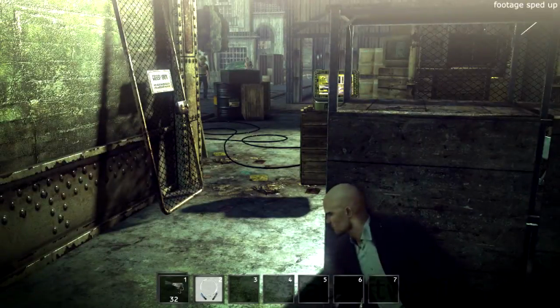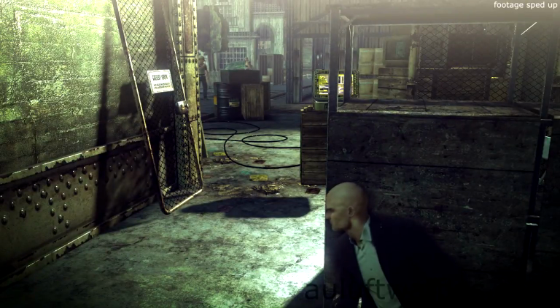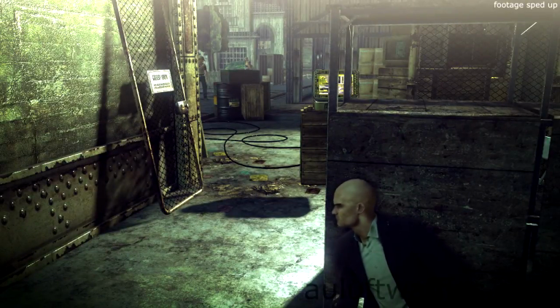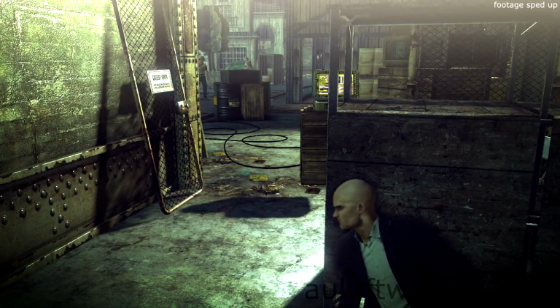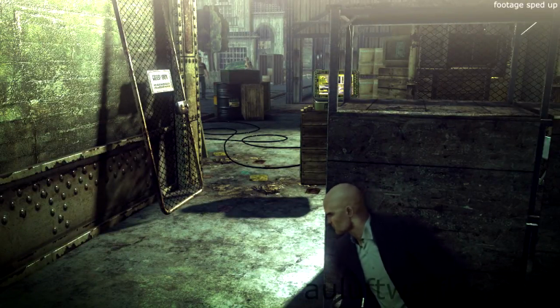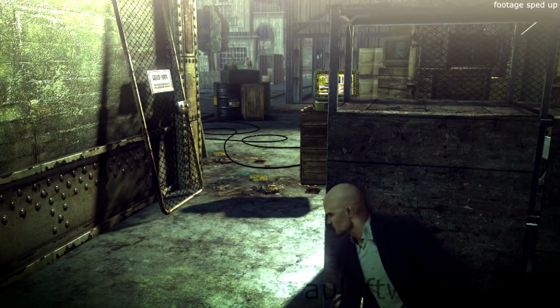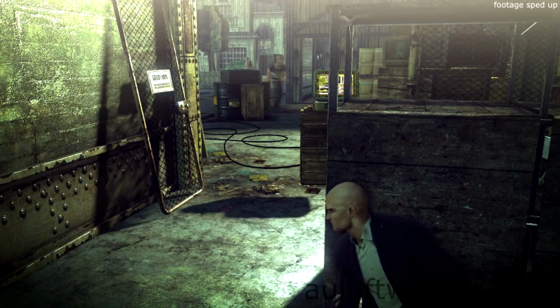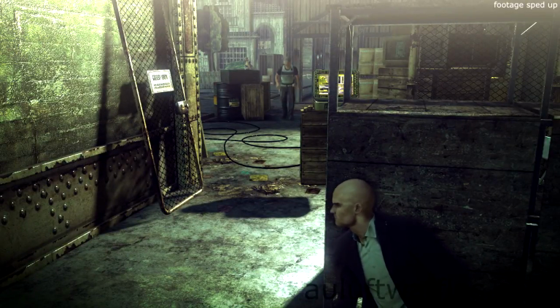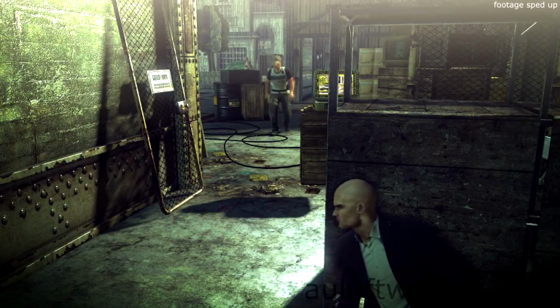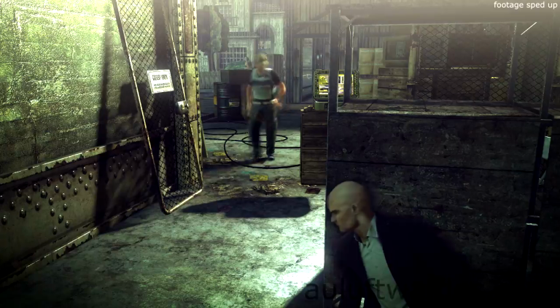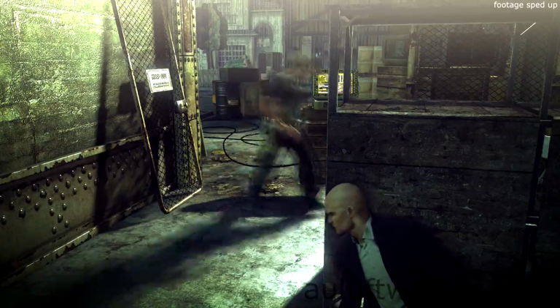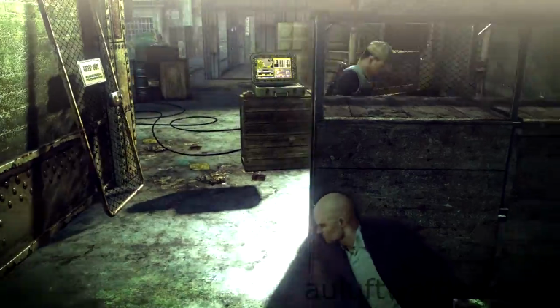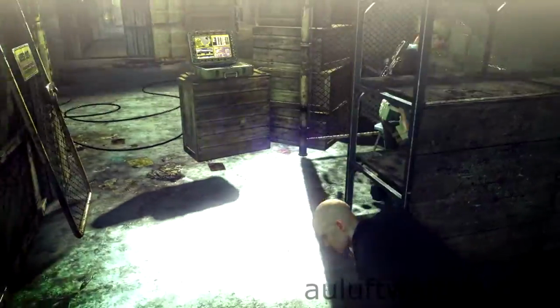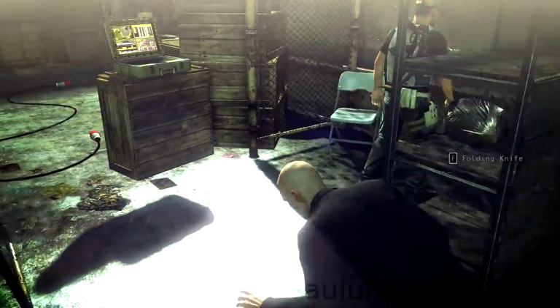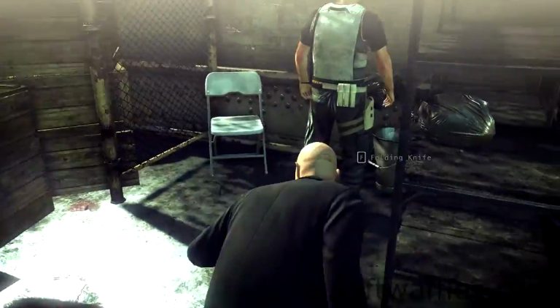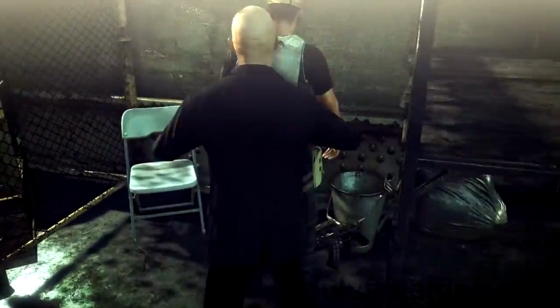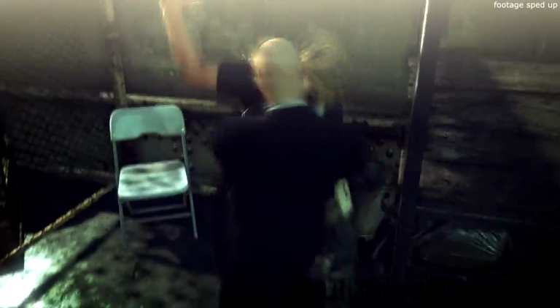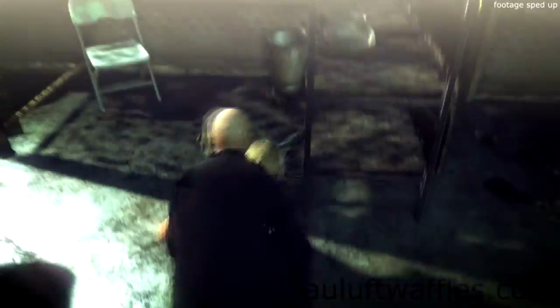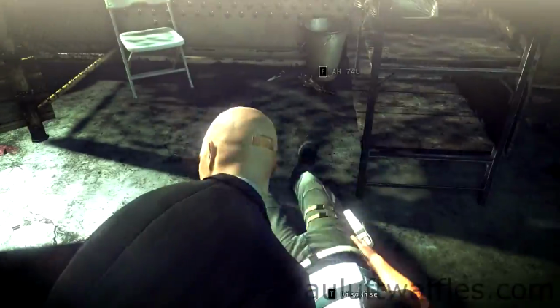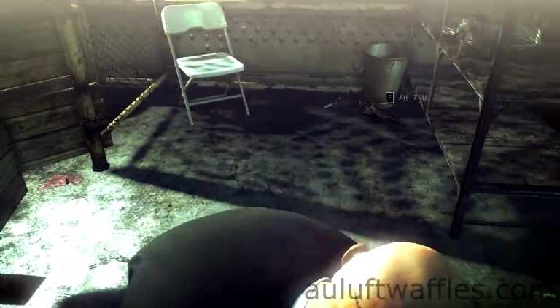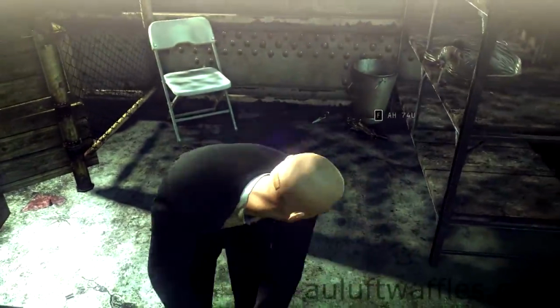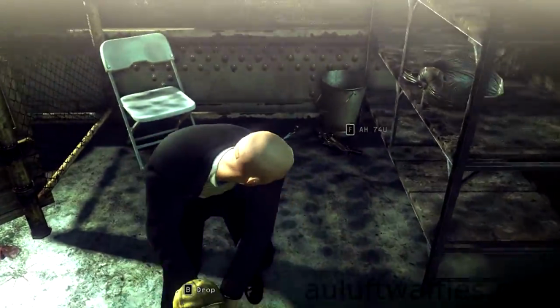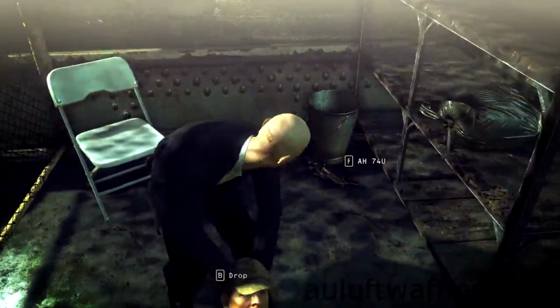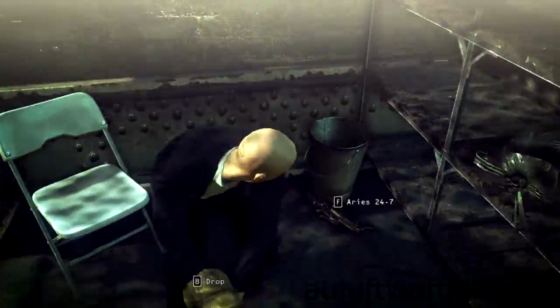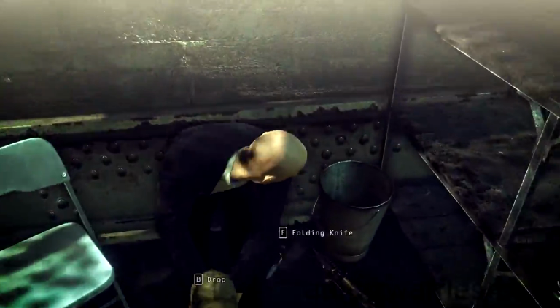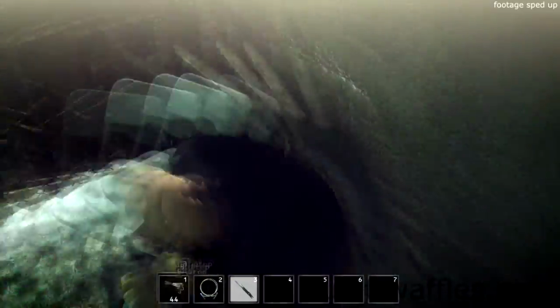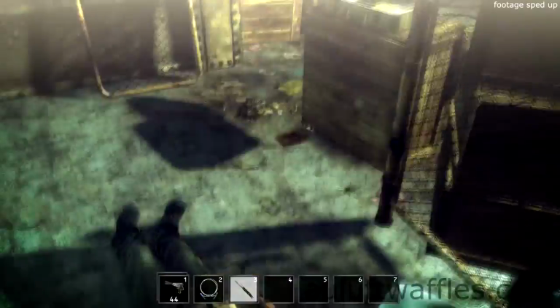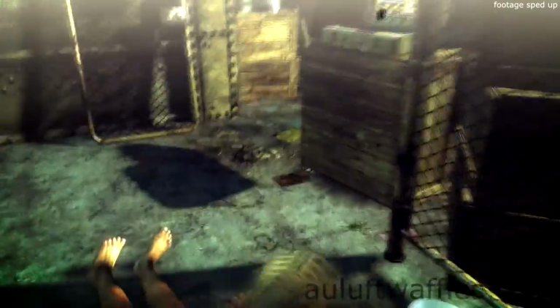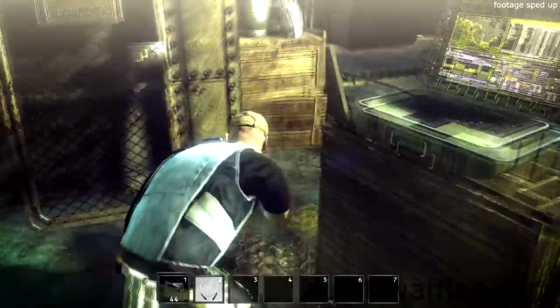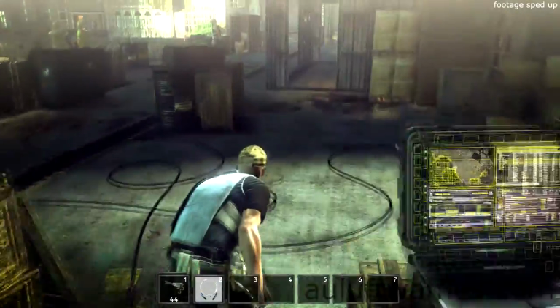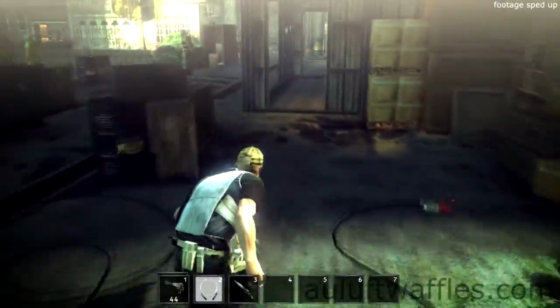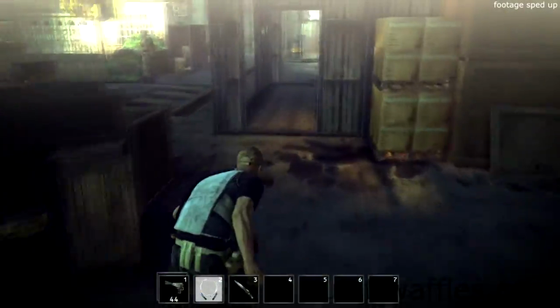Wait for the guard to come and investigate. Sneak up on the guard and garrote him. Drag the body towards the wall to make sure it is out of sight. Take the factory guard outfit and pick up the folding knife again.